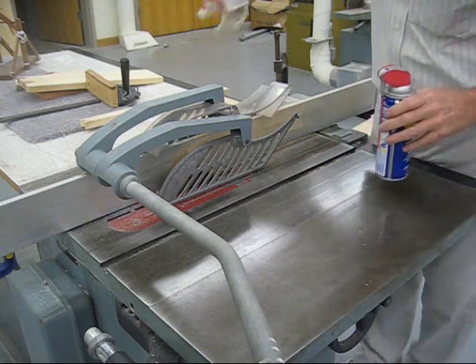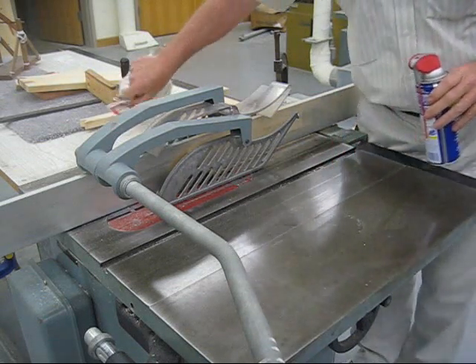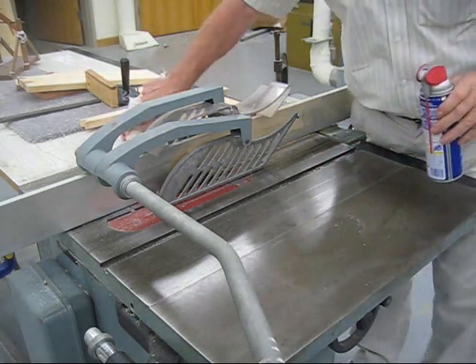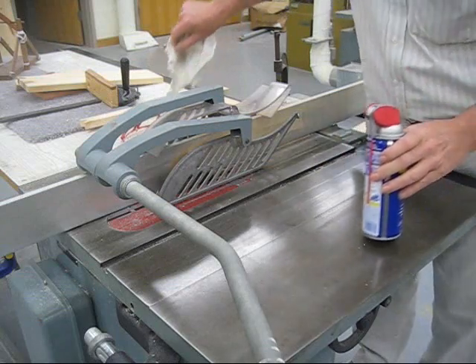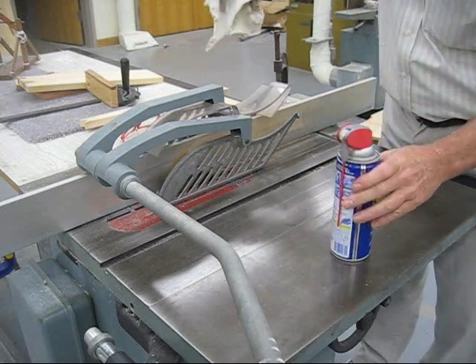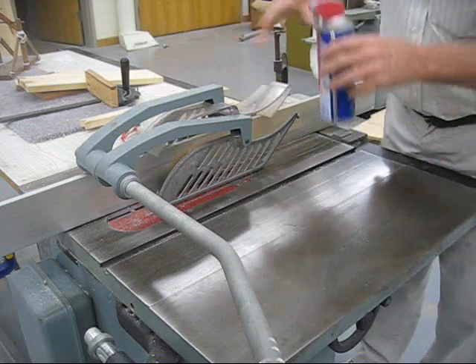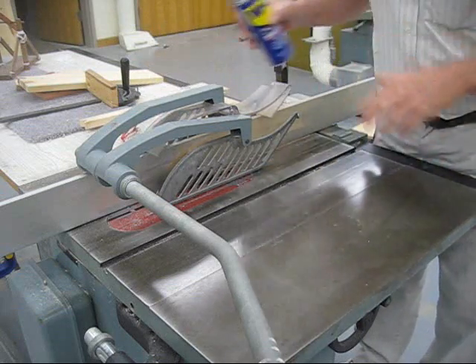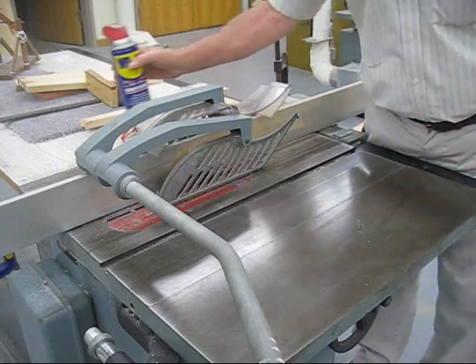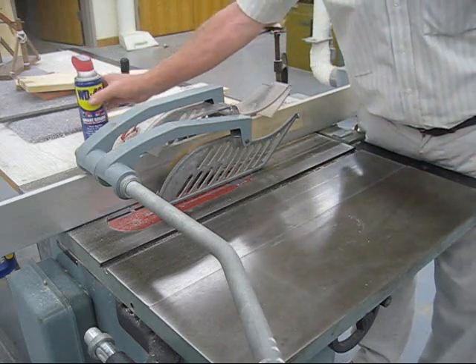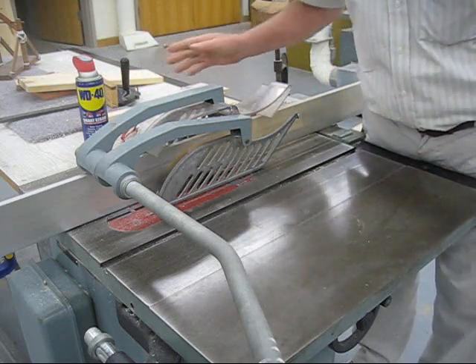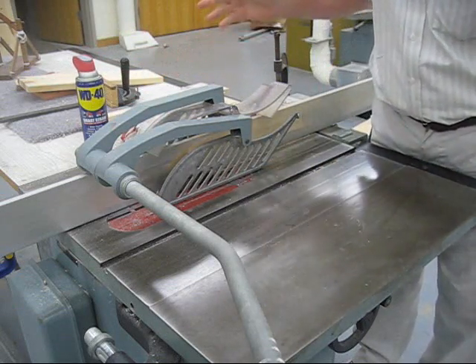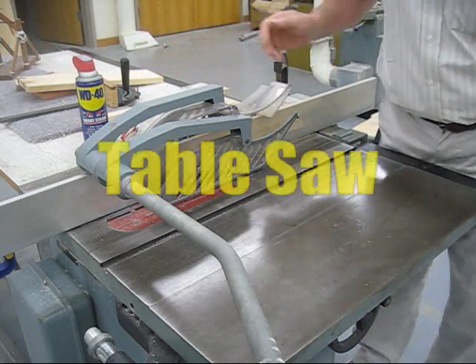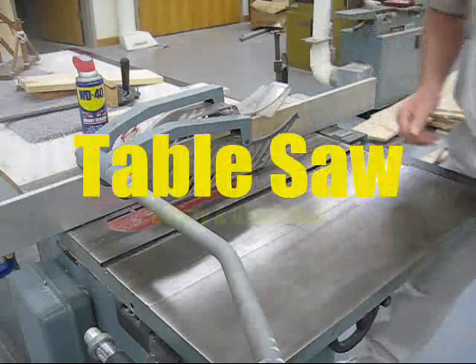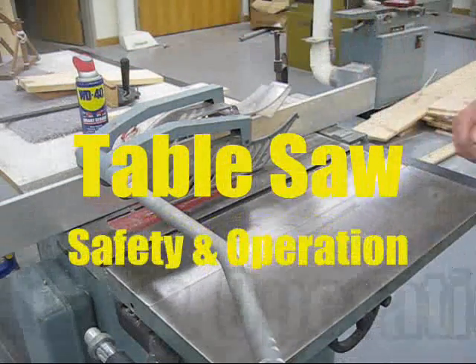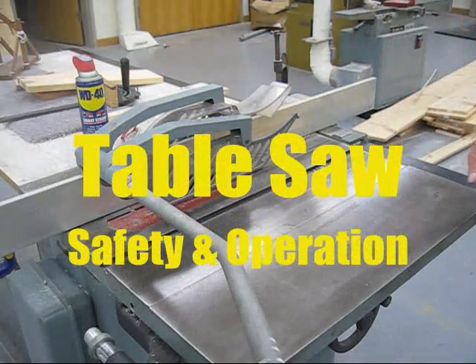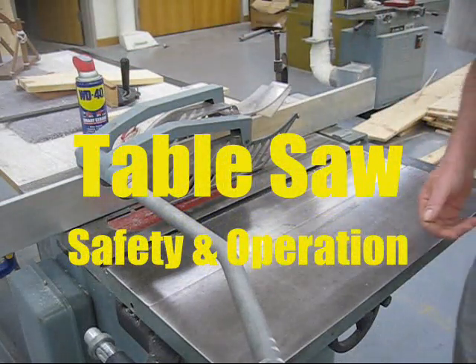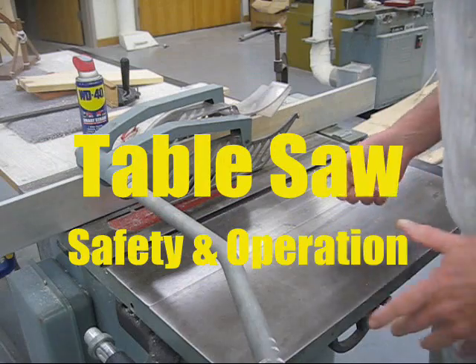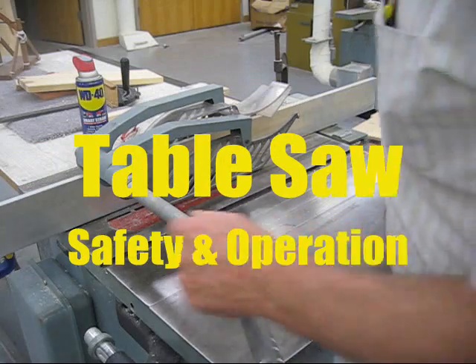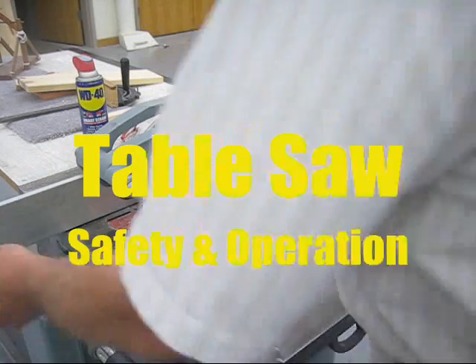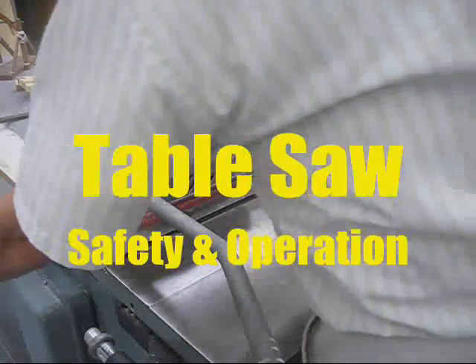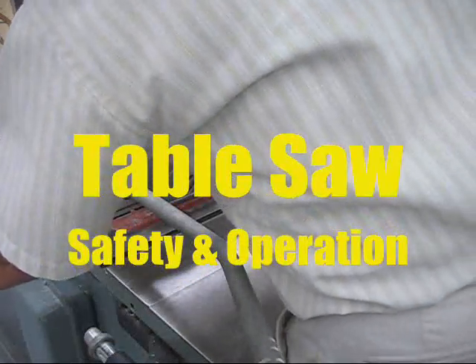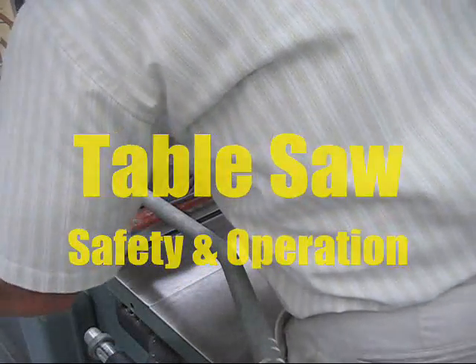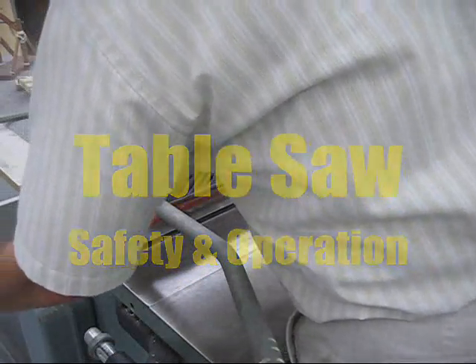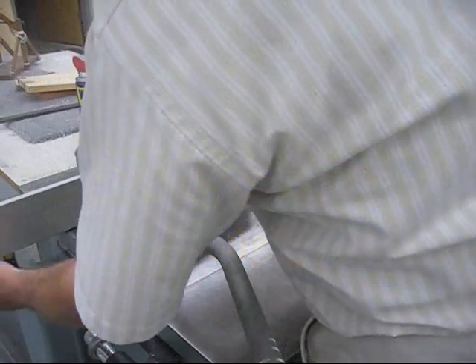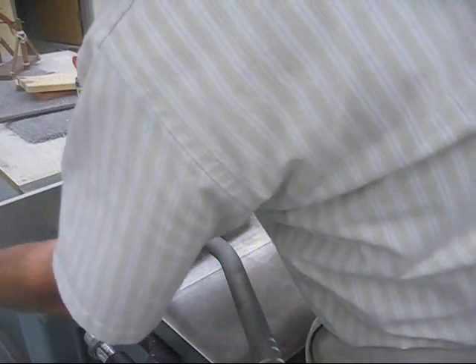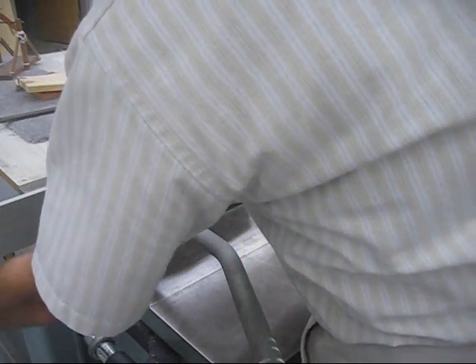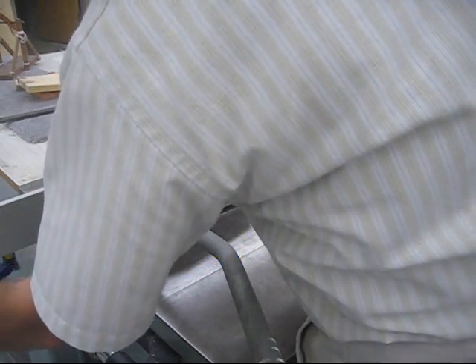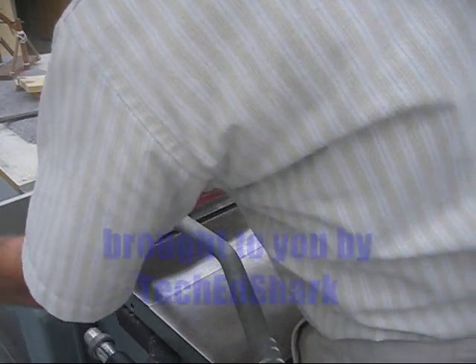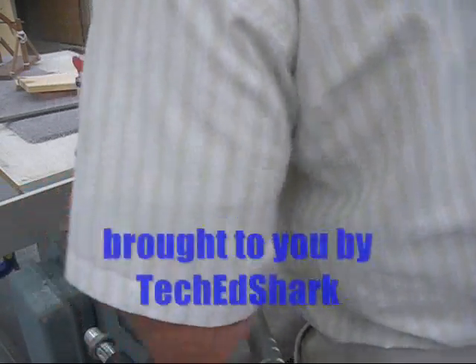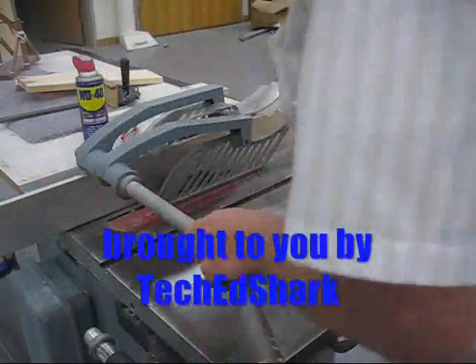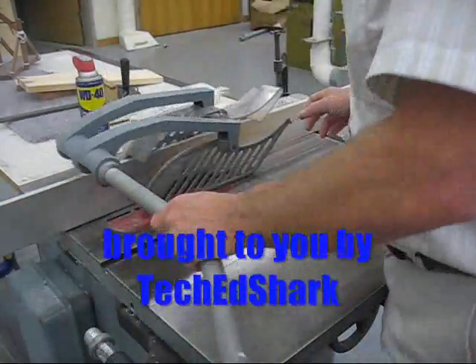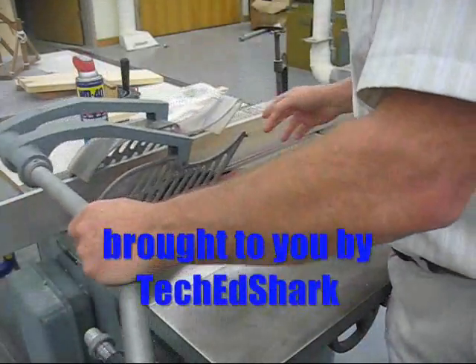Hello, this is TechEd Sharp. Today's tool that we're going to look at is the table saw. This is a table saw that we've had for about 21 years.